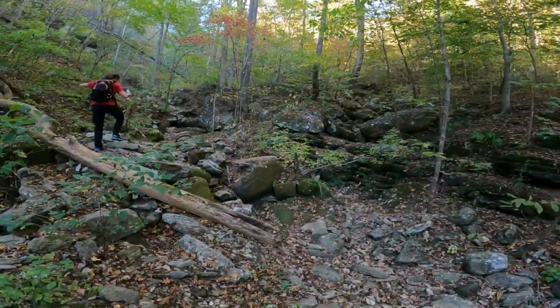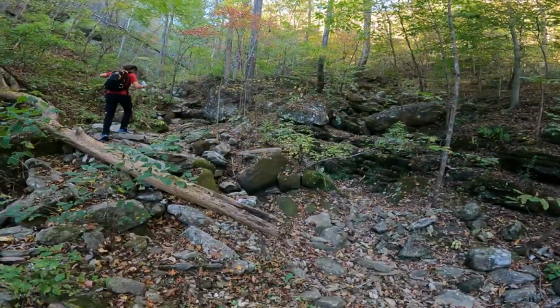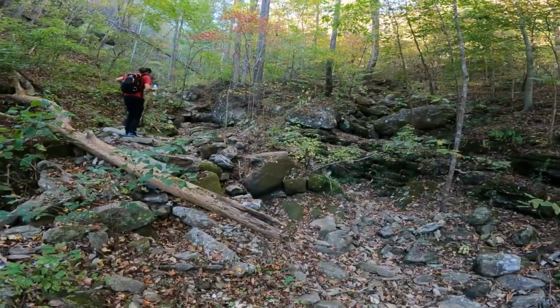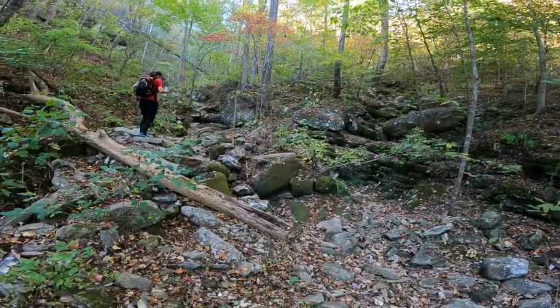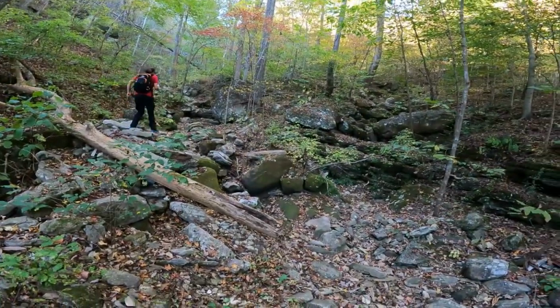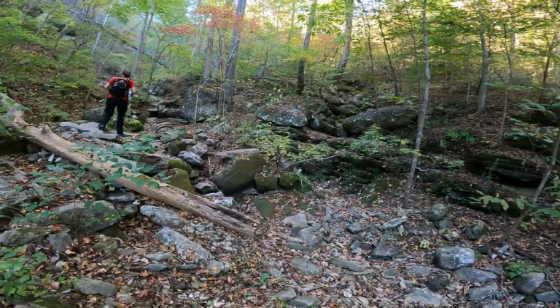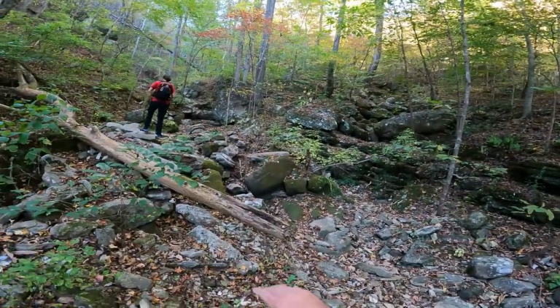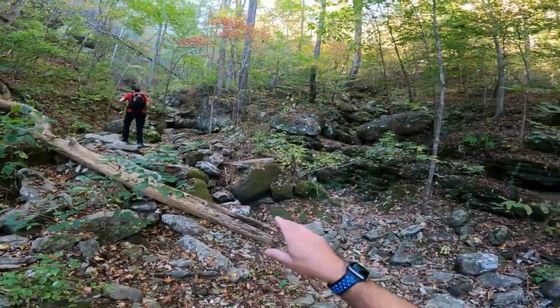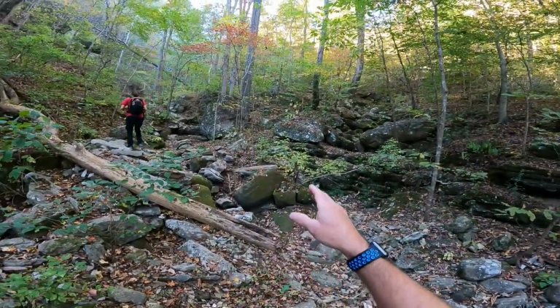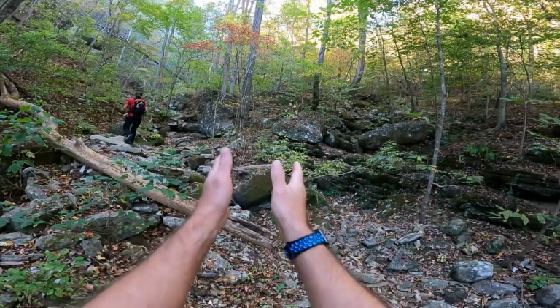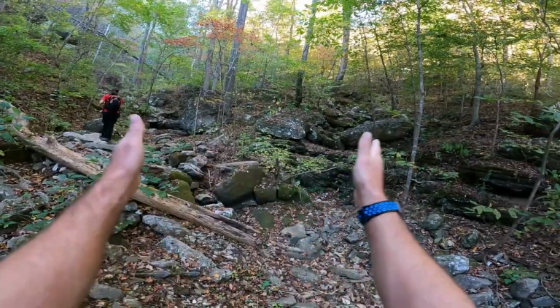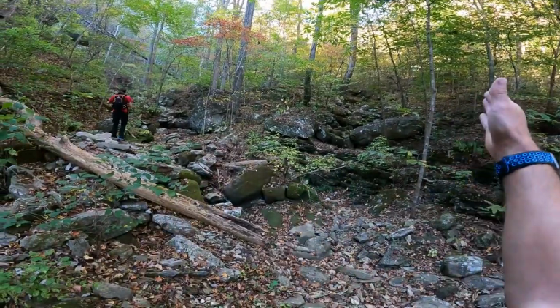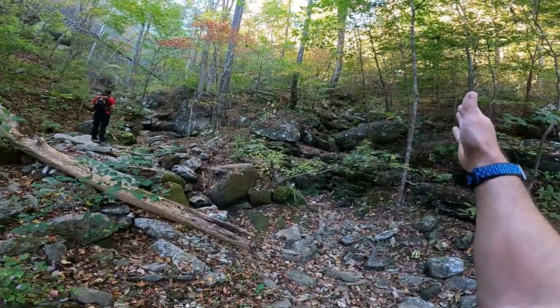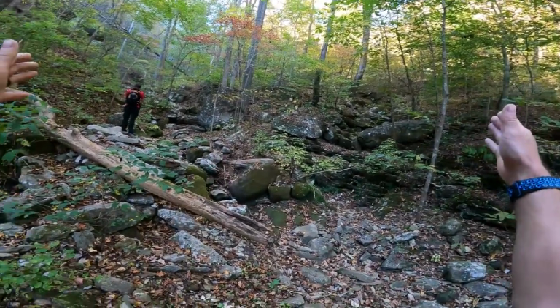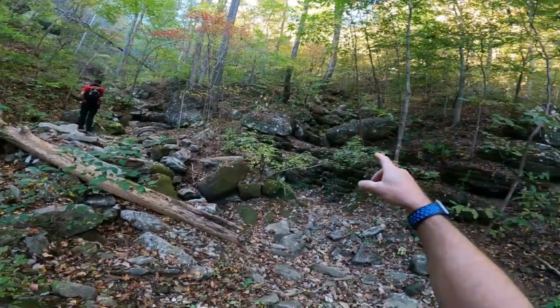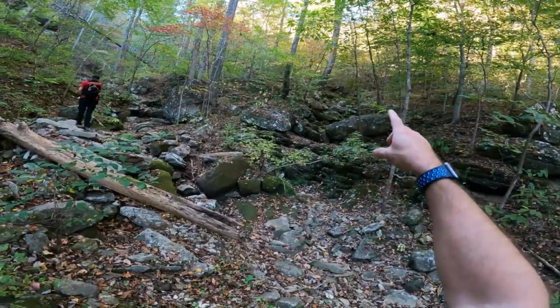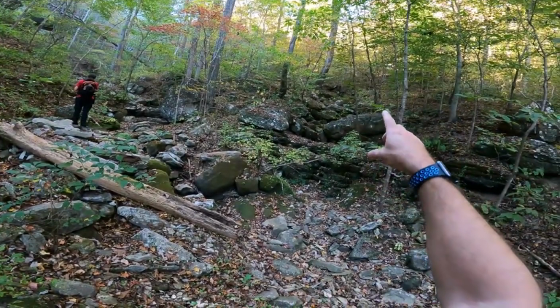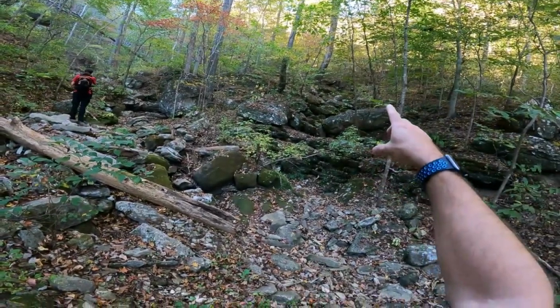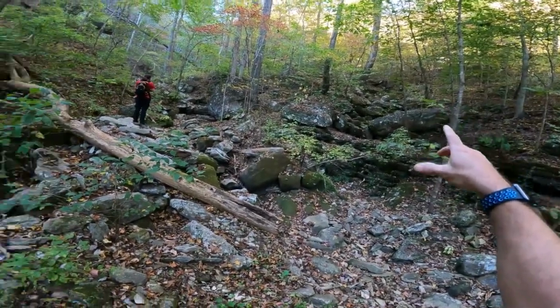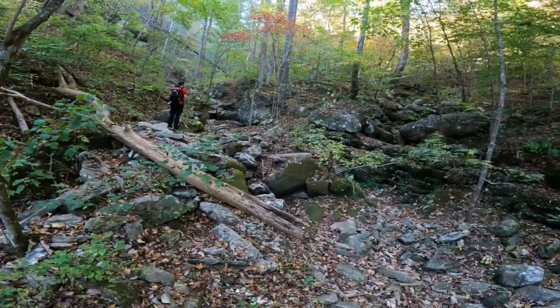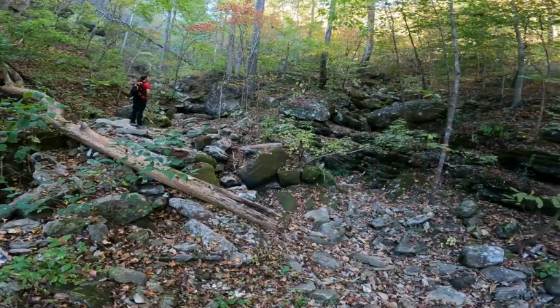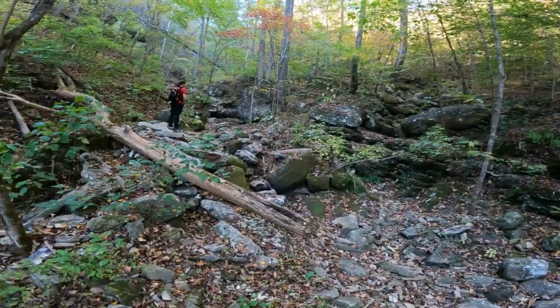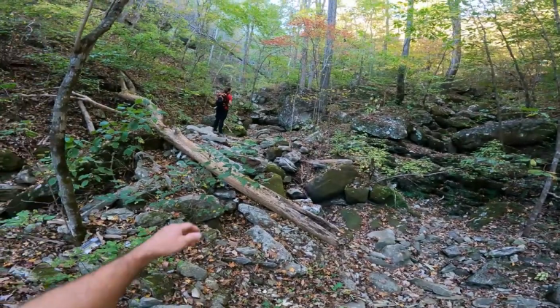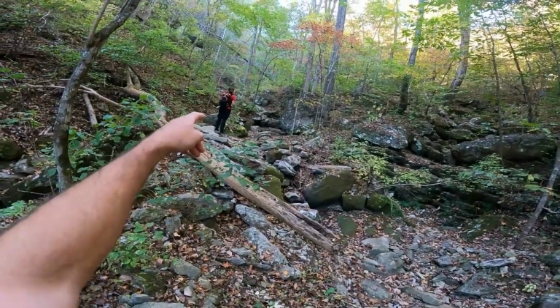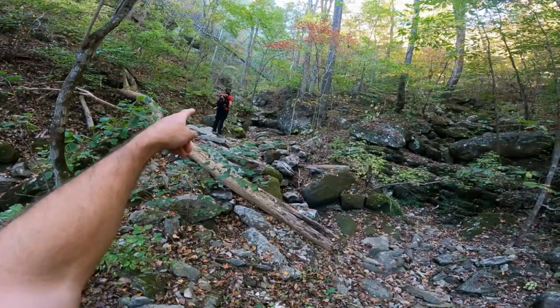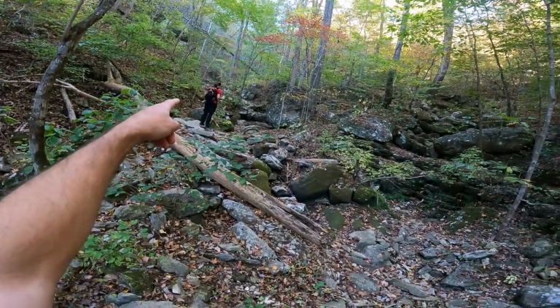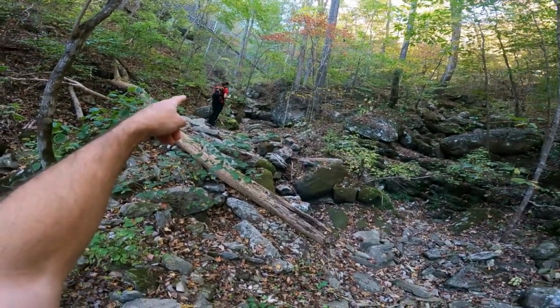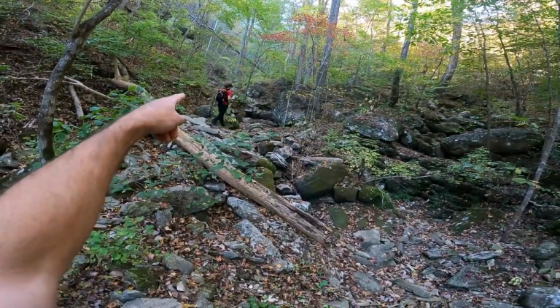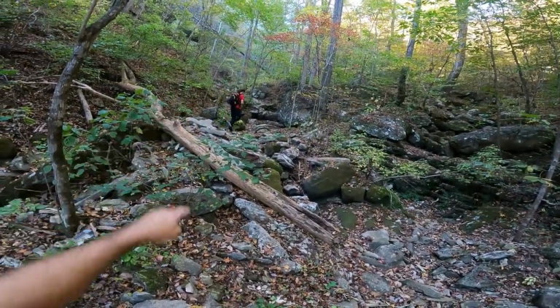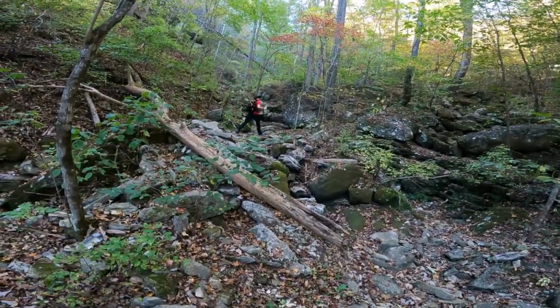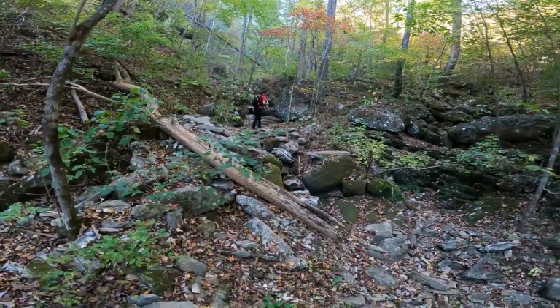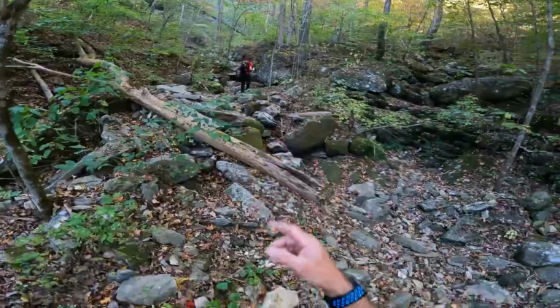You're going to keep following that washout or stream, whatever you want to call it, and when you get to here there's a fork - go right and left. You can go up and explore to the right if you want, but to get to Armadillo Falls I'm pretty sure it's to the left. So we're going to keep going this way.